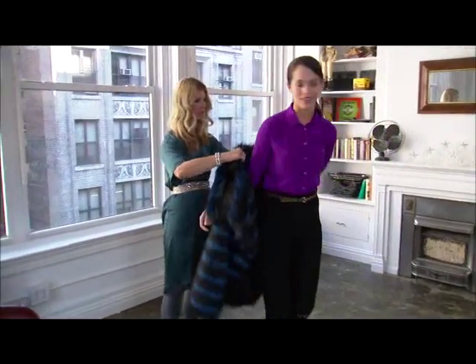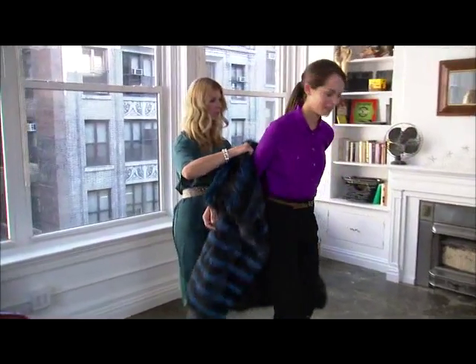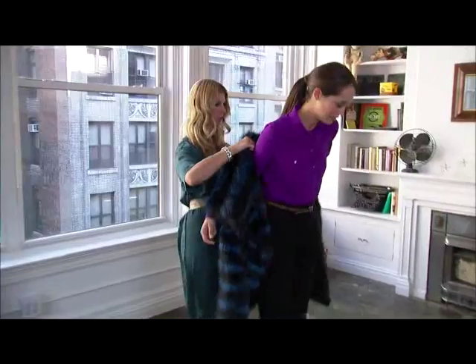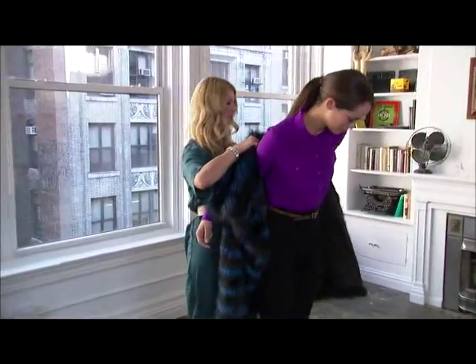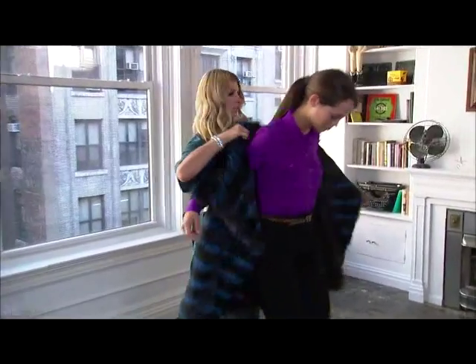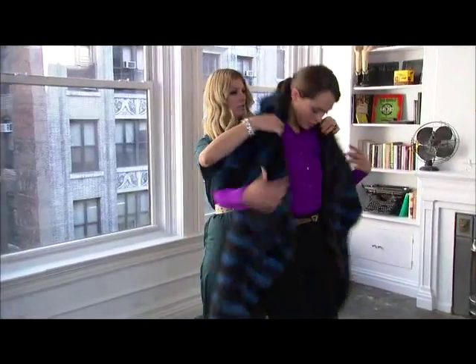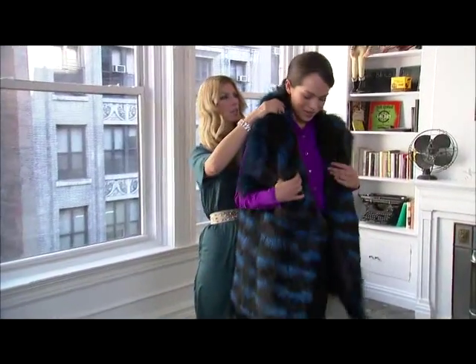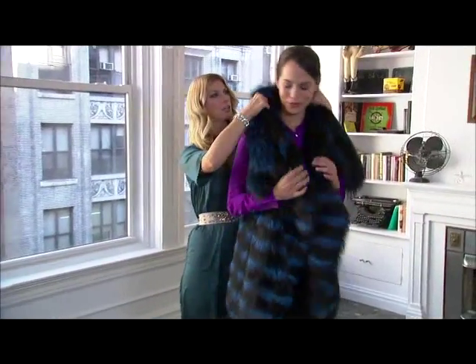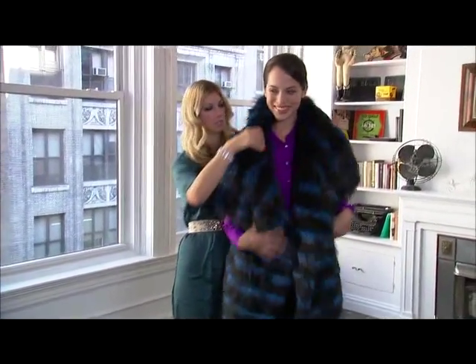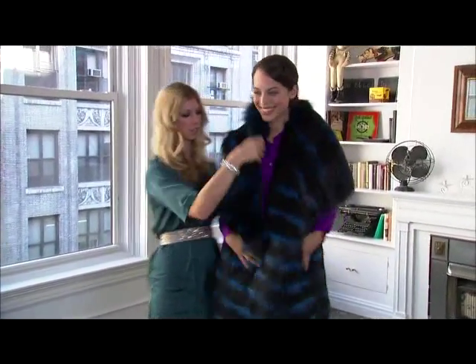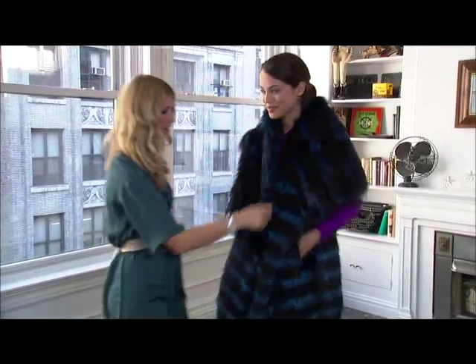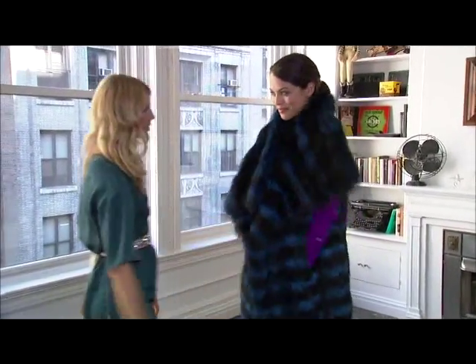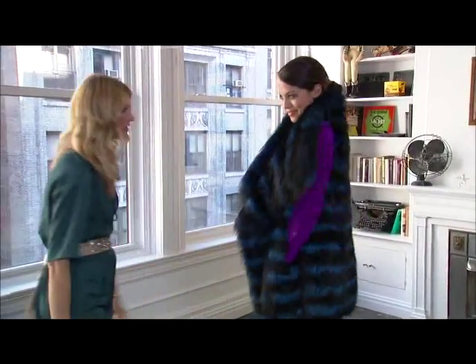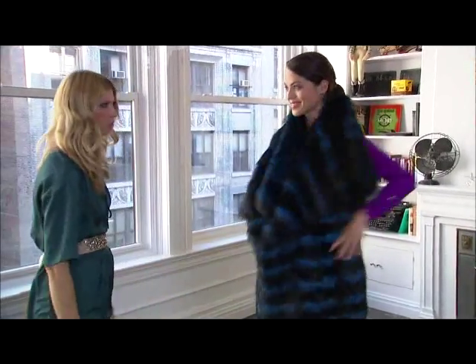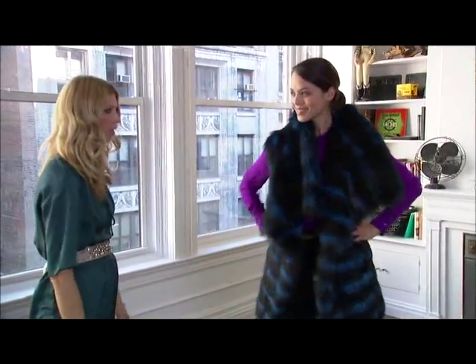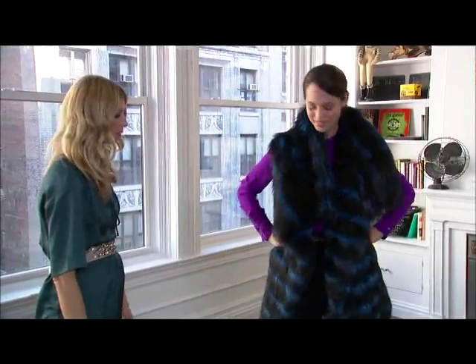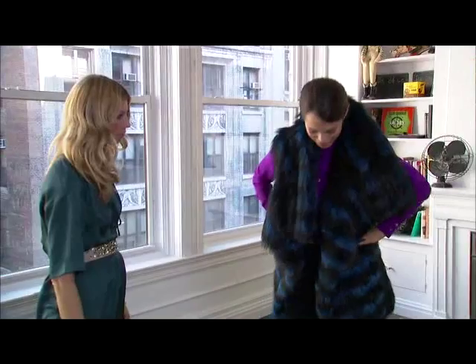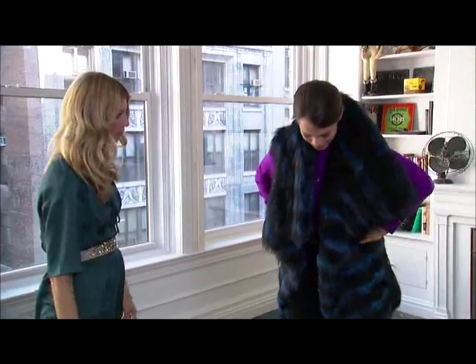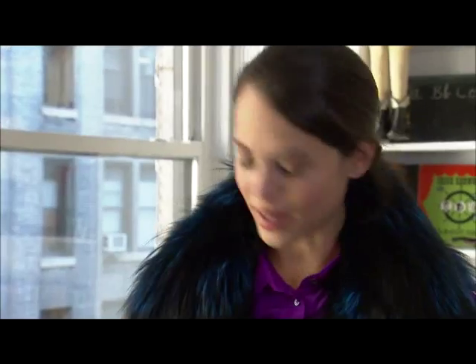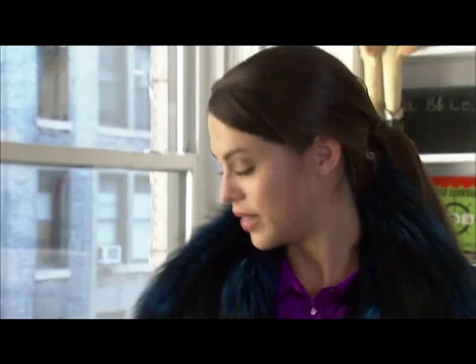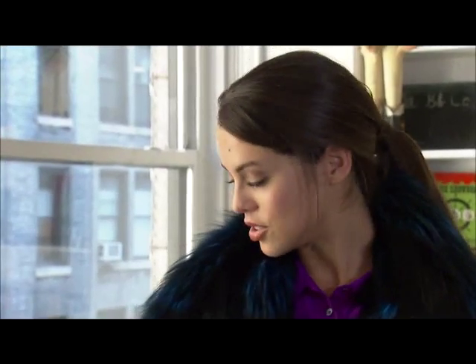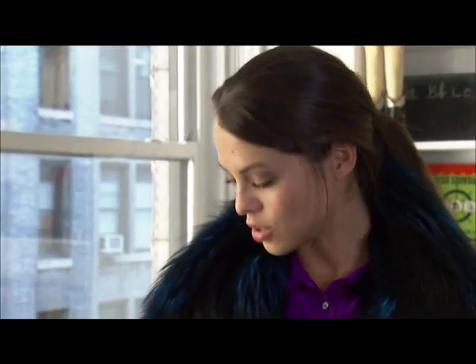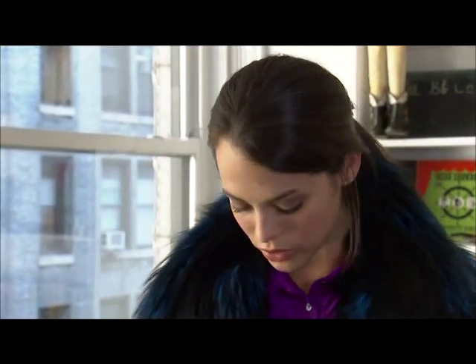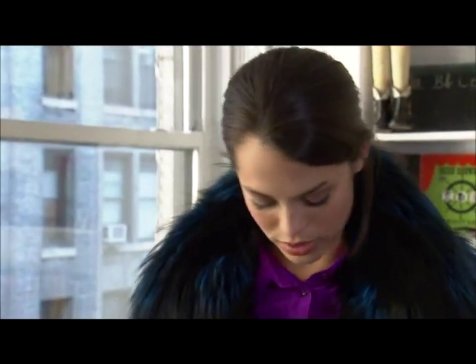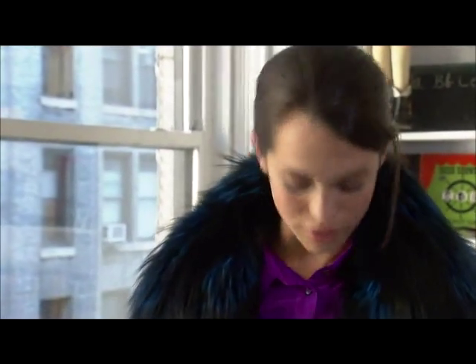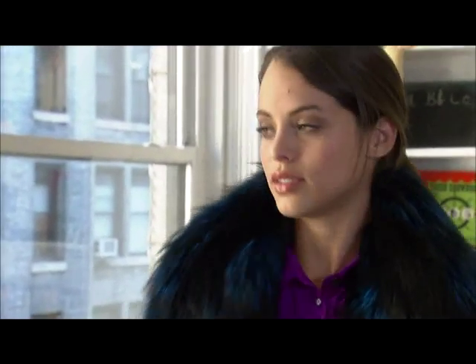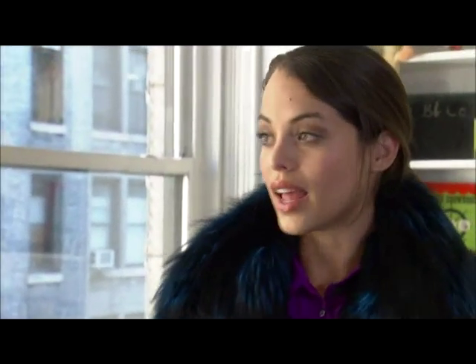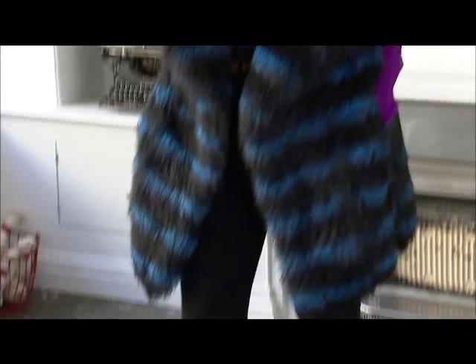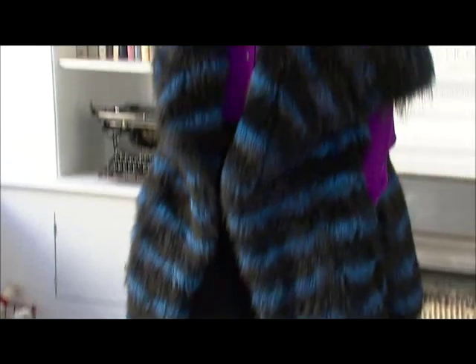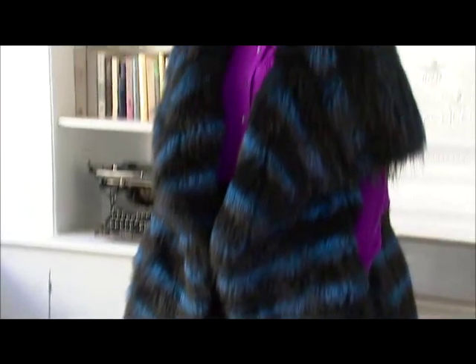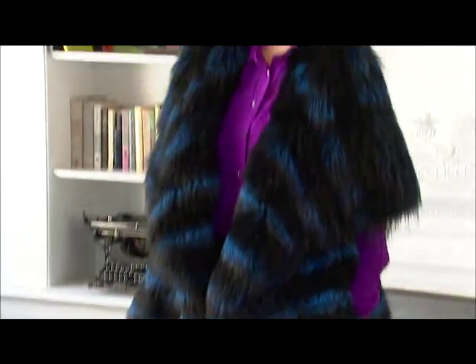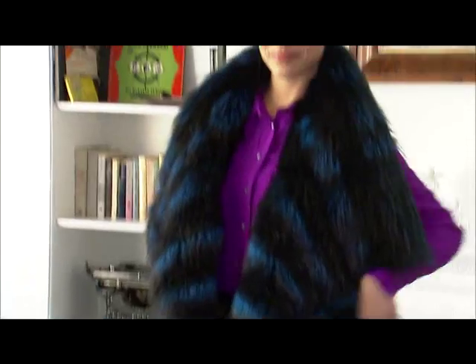This one's by Zach Posen. The color is stunning. It just really amps up your outfit. I love it. It's just so comfortable and soft. It's light. It's just so amazing and chic. I love it.